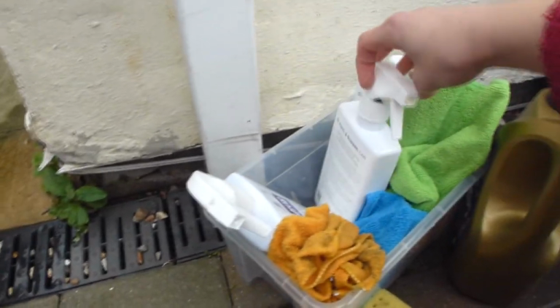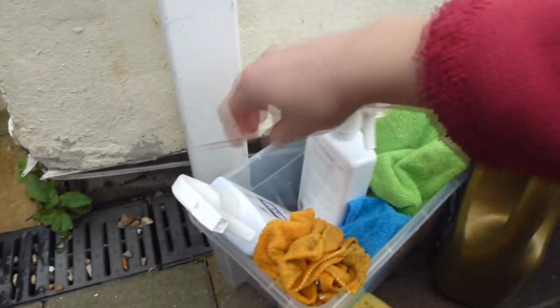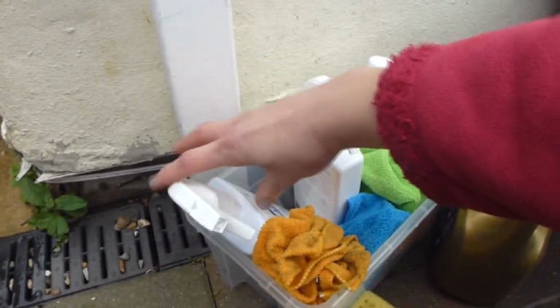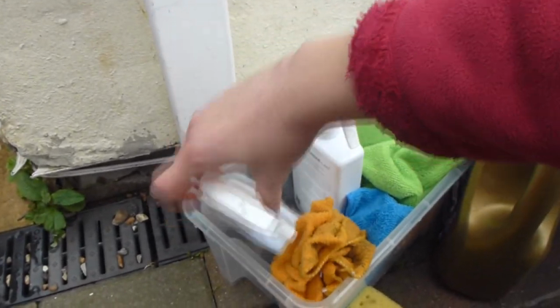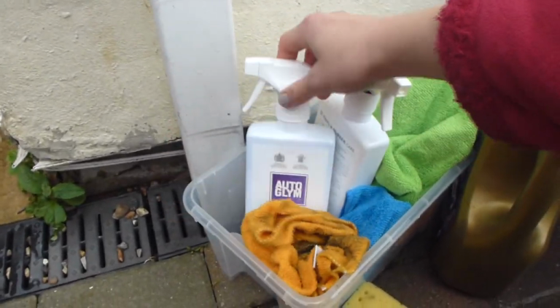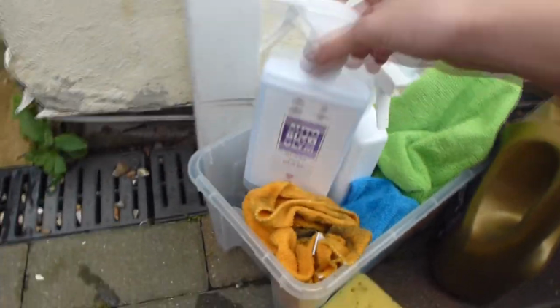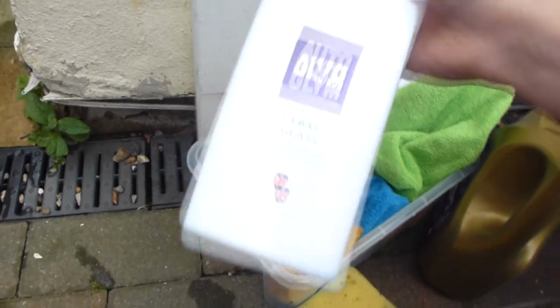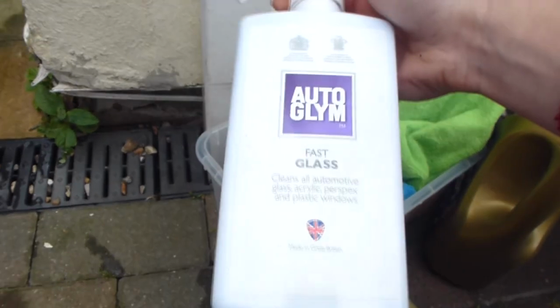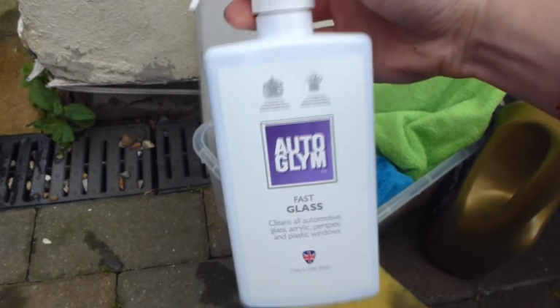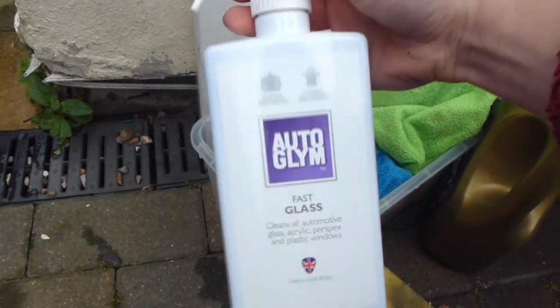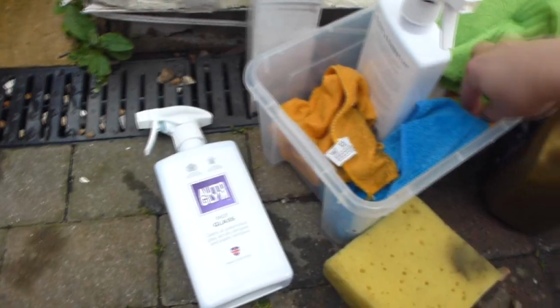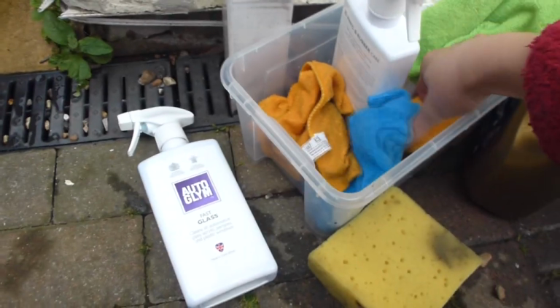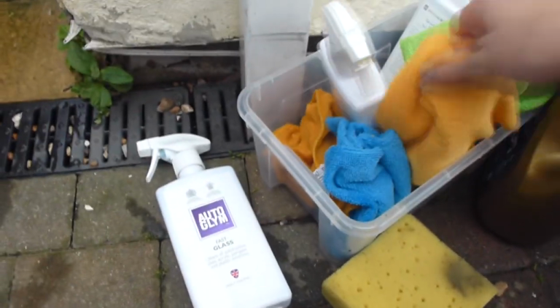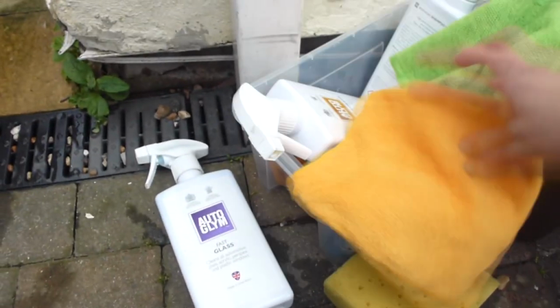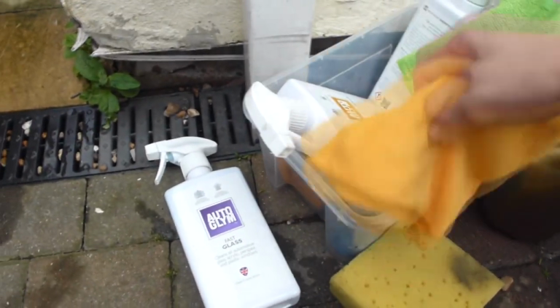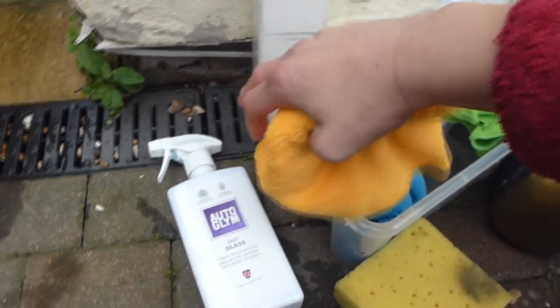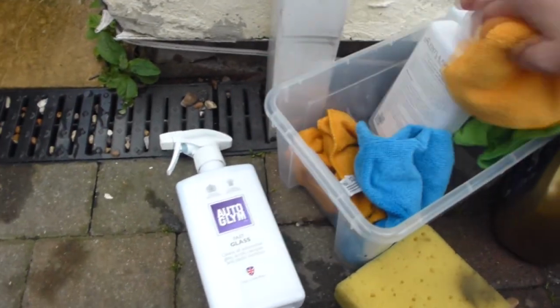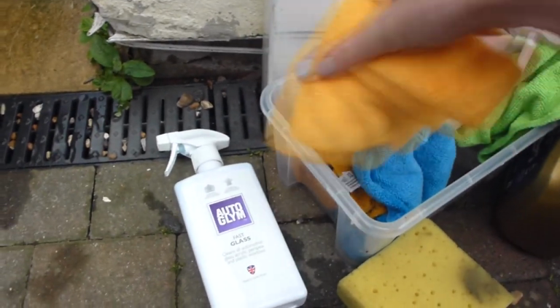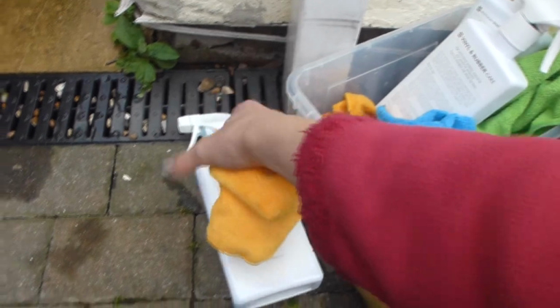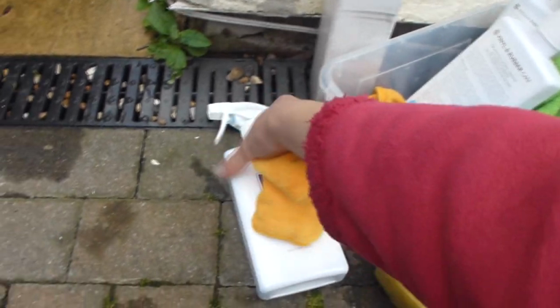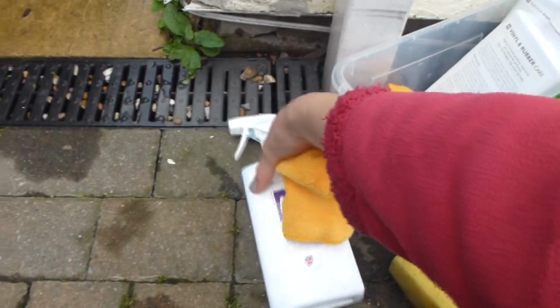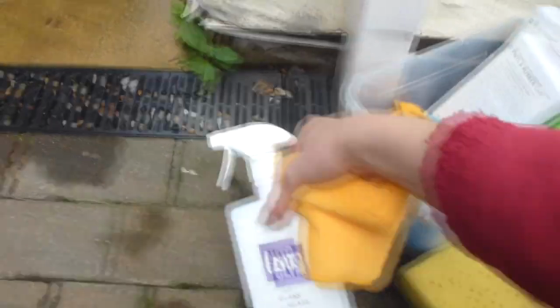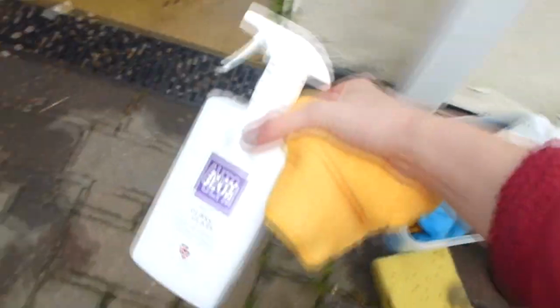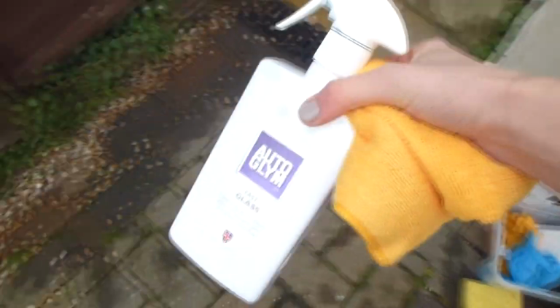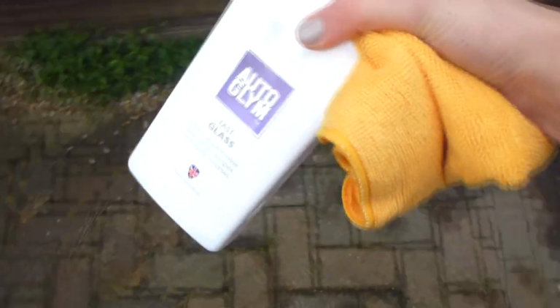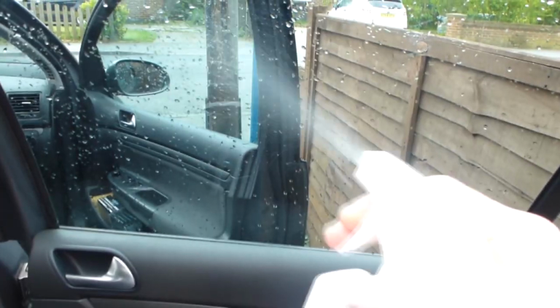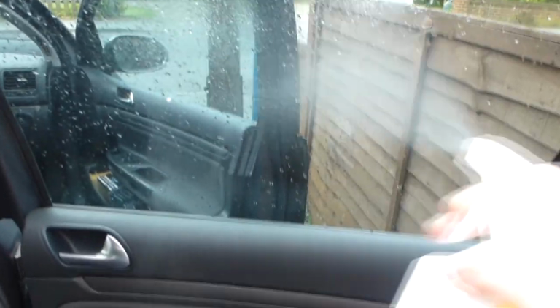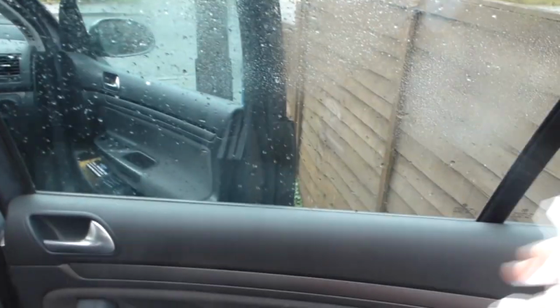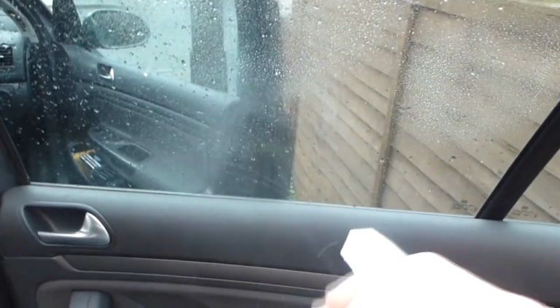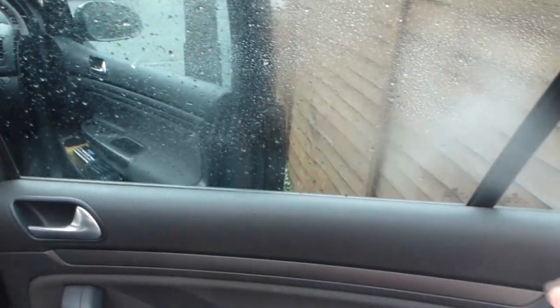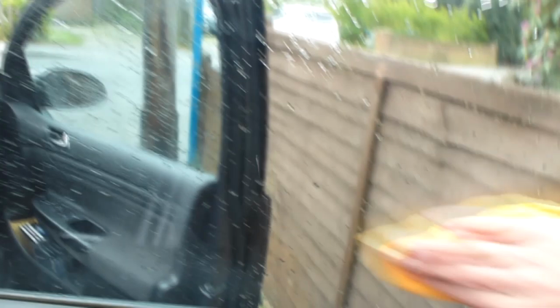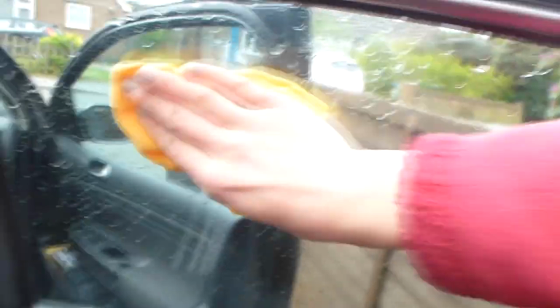Then I used the glass cleaner and I started with the inside windows. I made sure not to forget the boot, and after I did the inside windows I moved on to the outside windows.